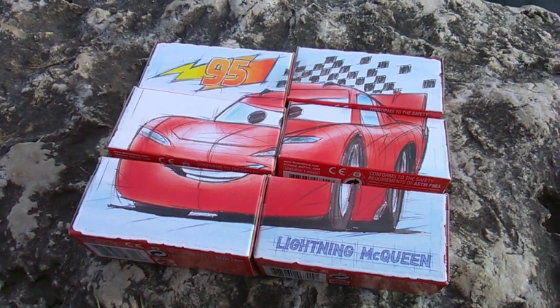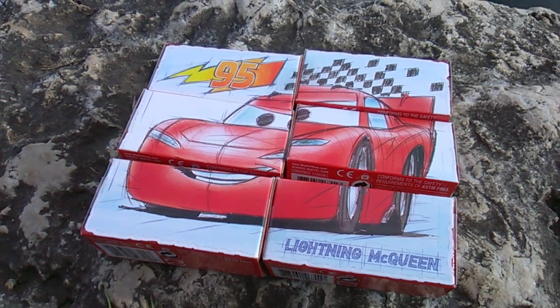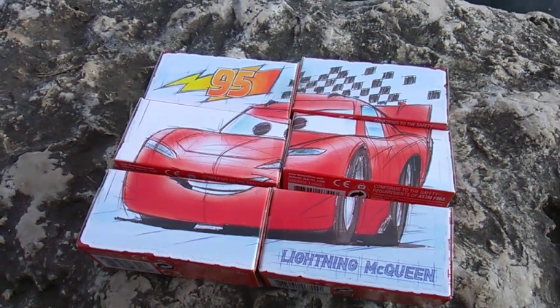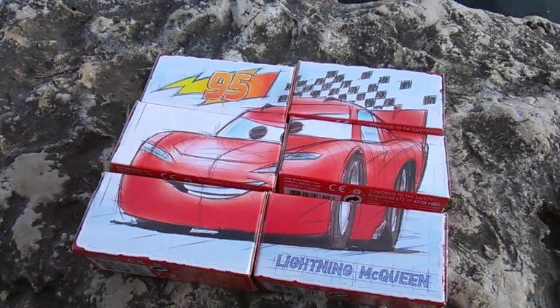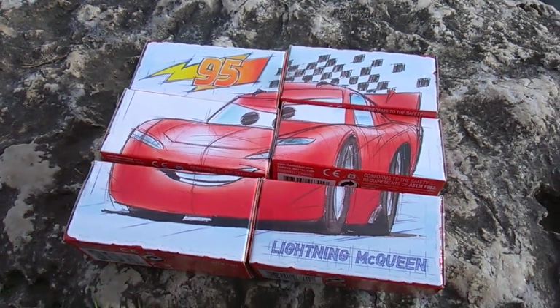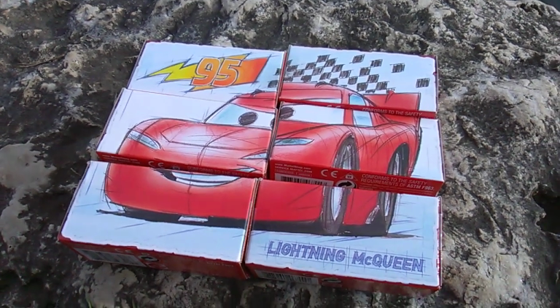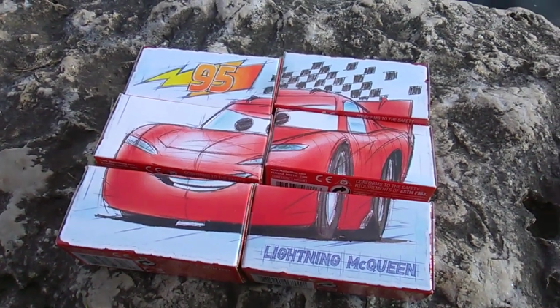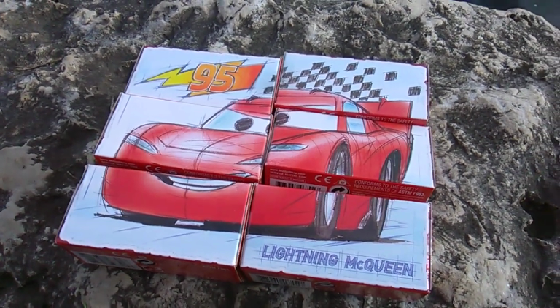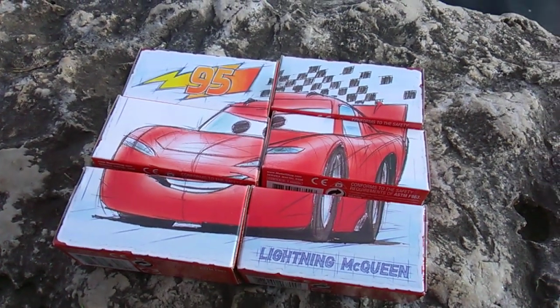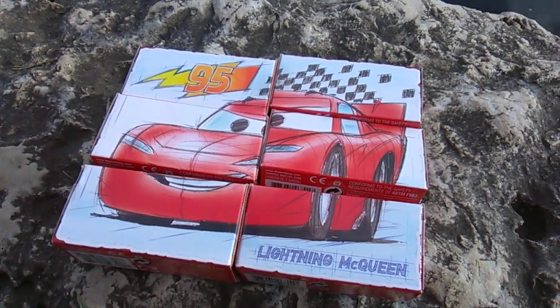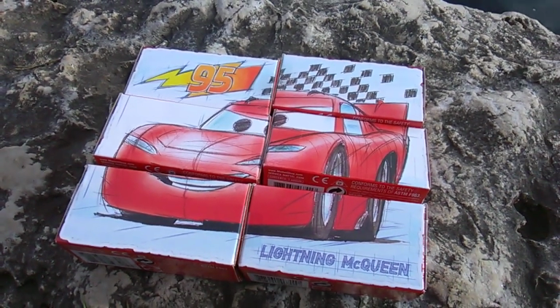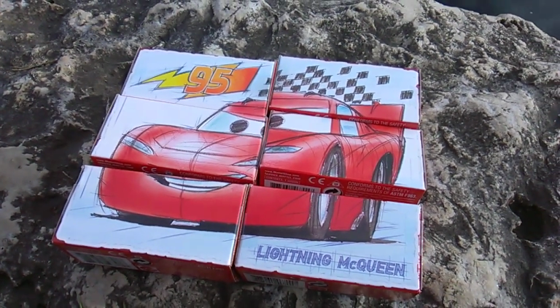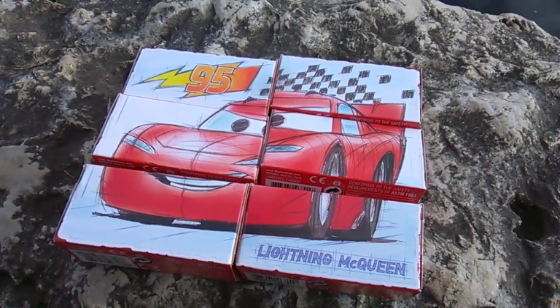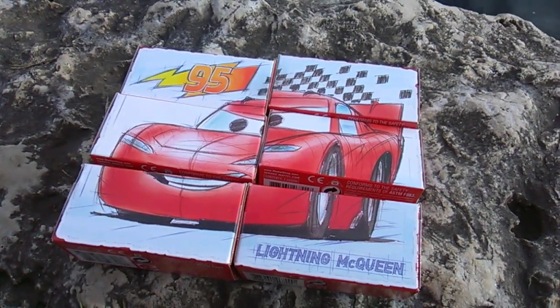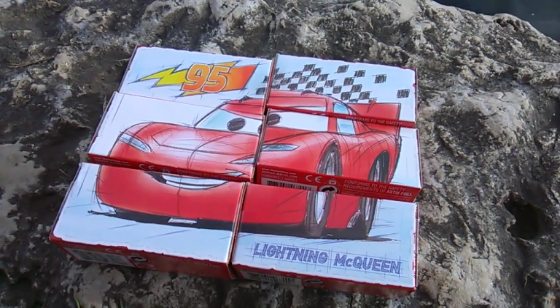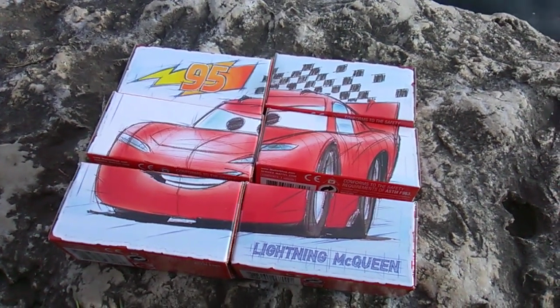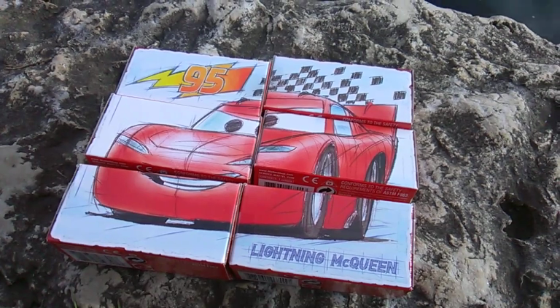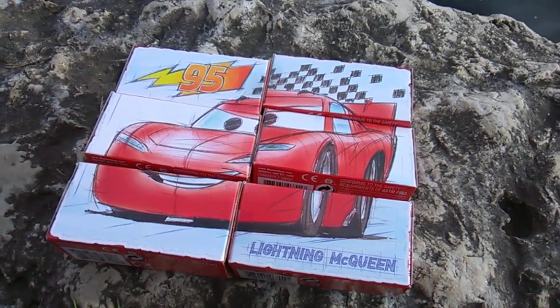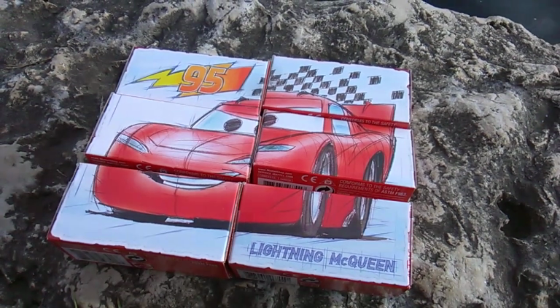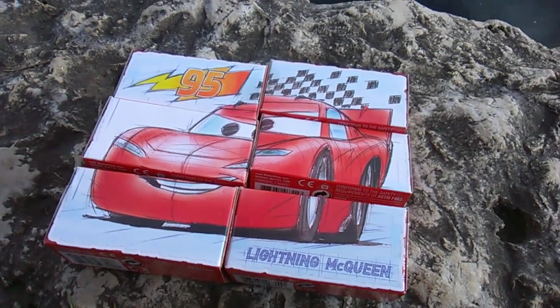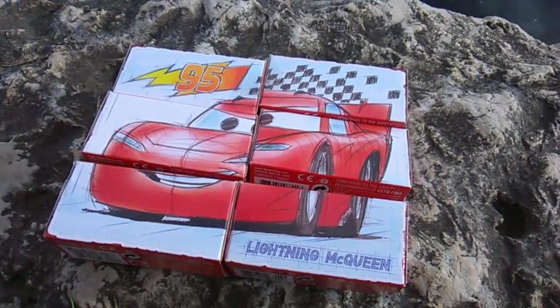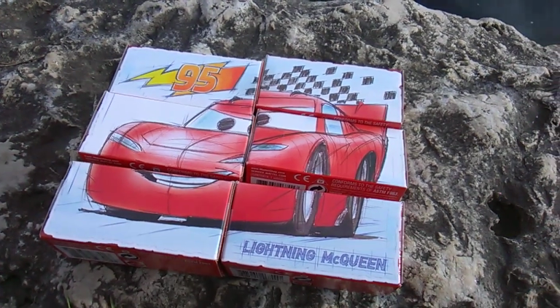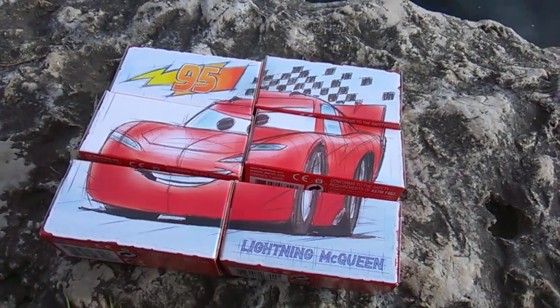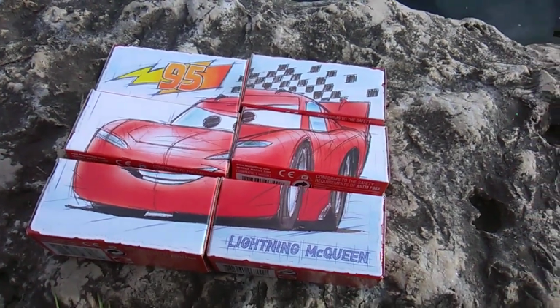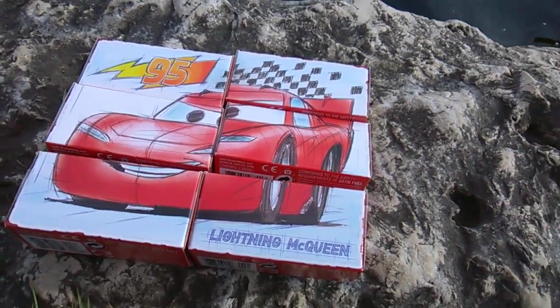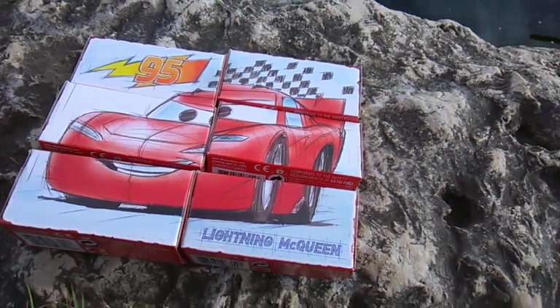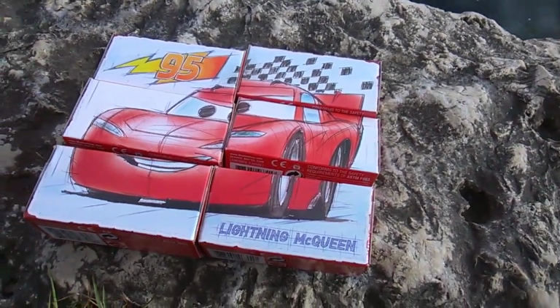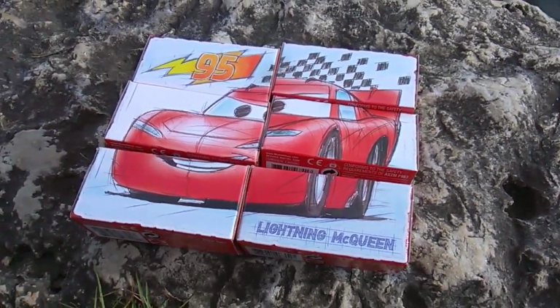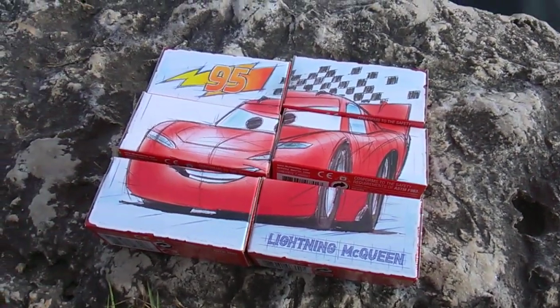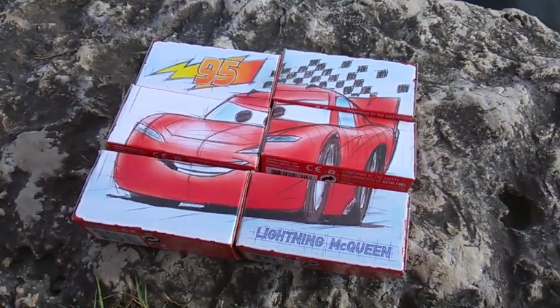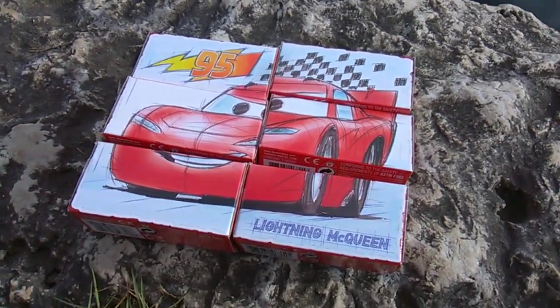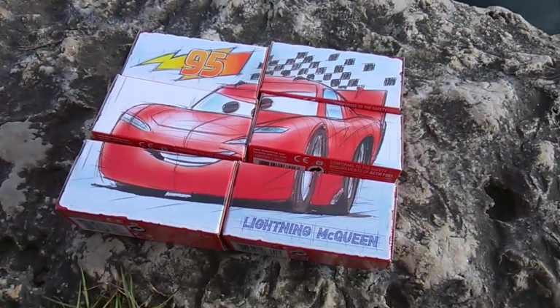What's up YouTube, Toy Insanity here, and today I'm looking at some of the cars from the movie Cars. Ka-chow! Well, they're all Lightning McQueen, various versions.